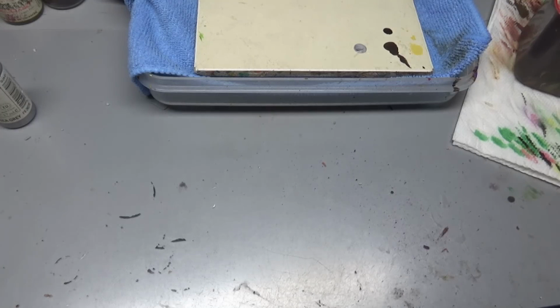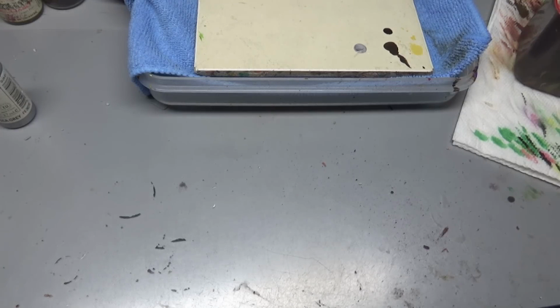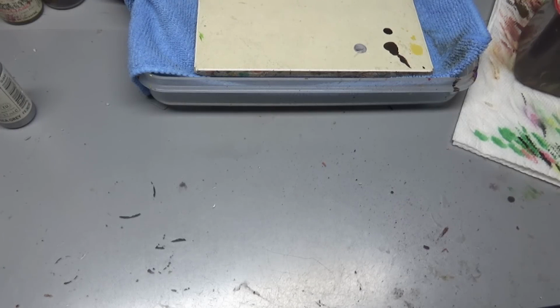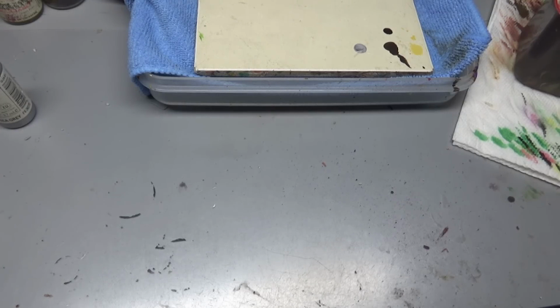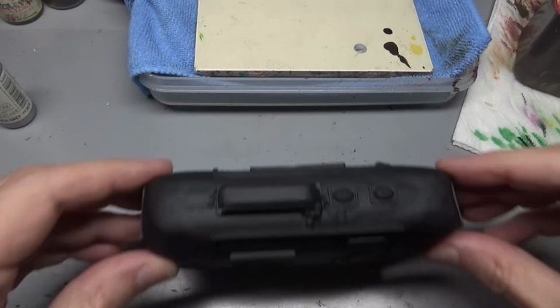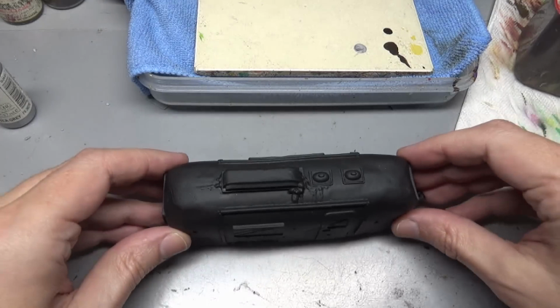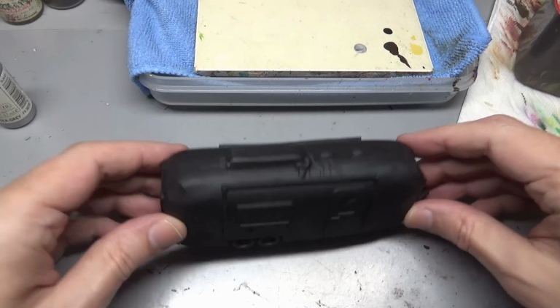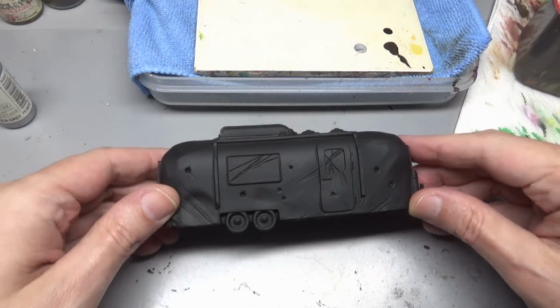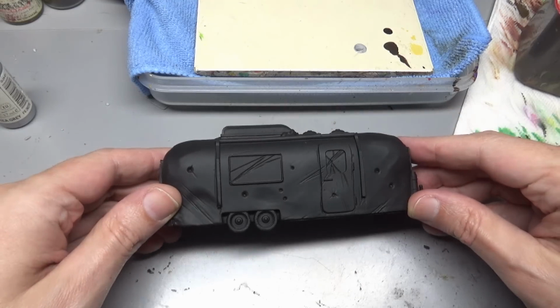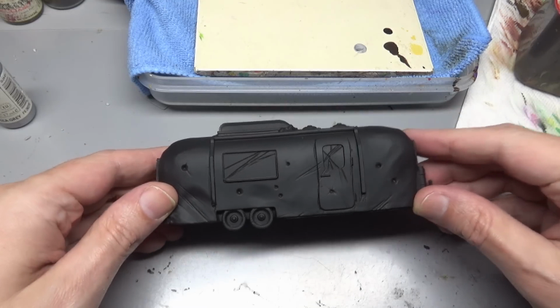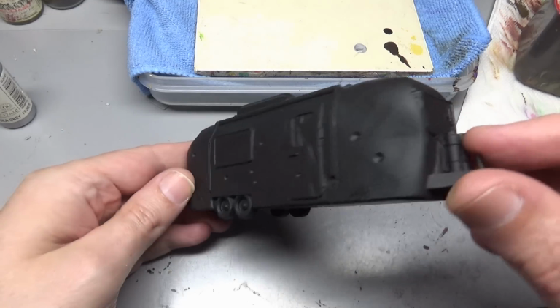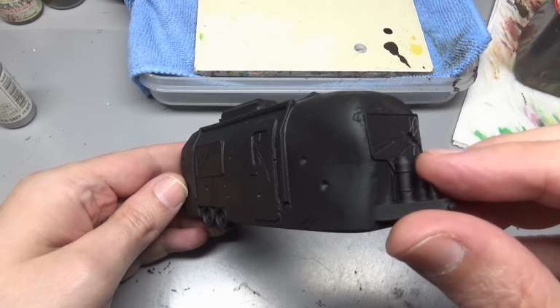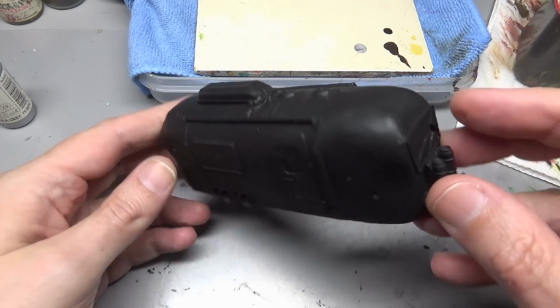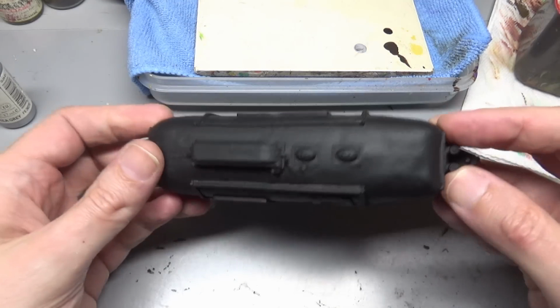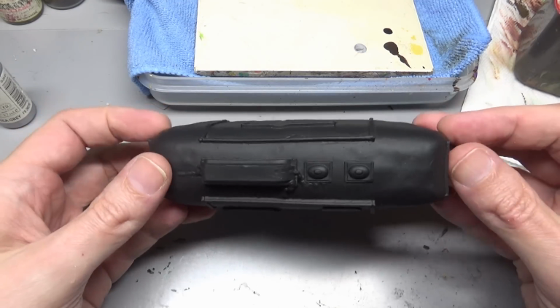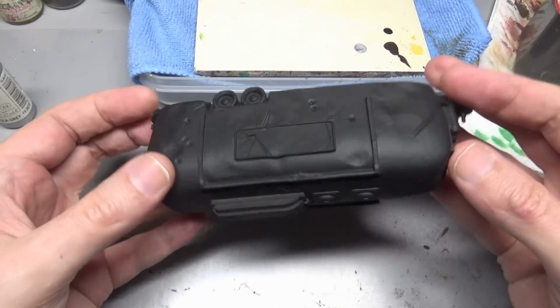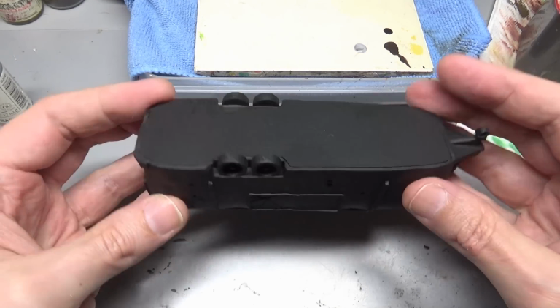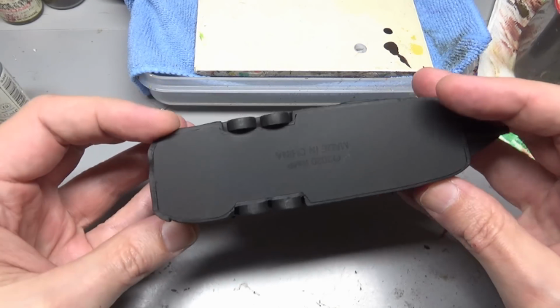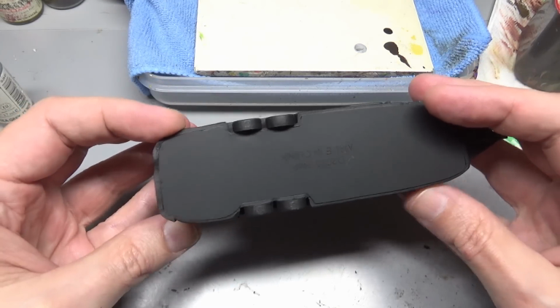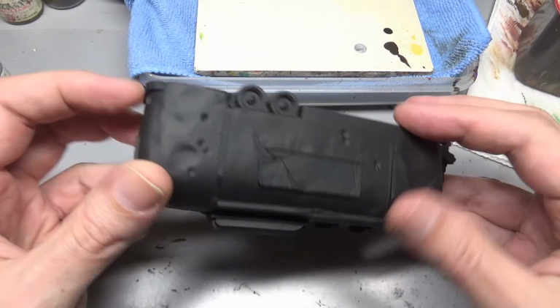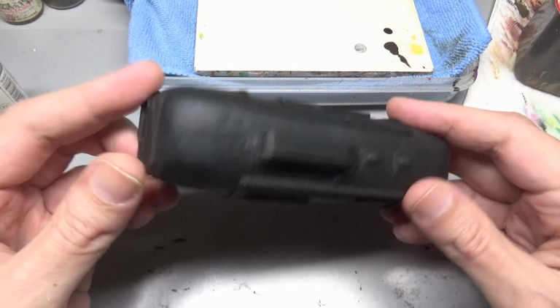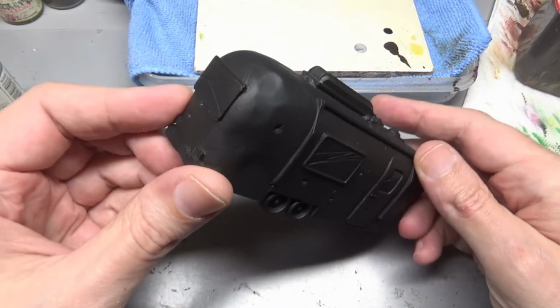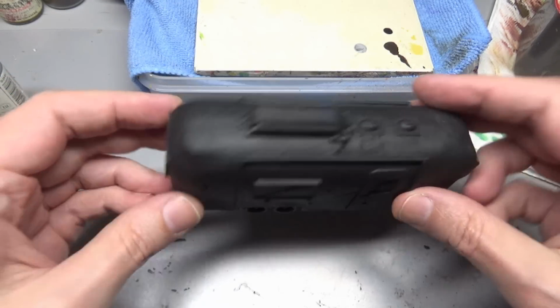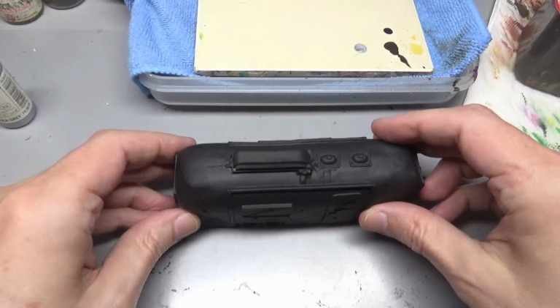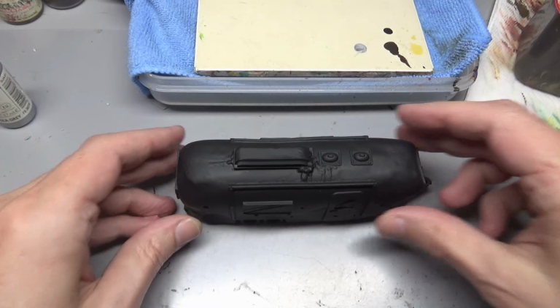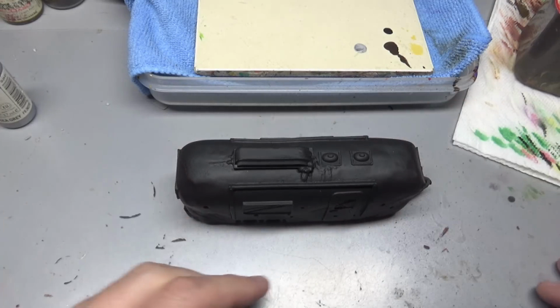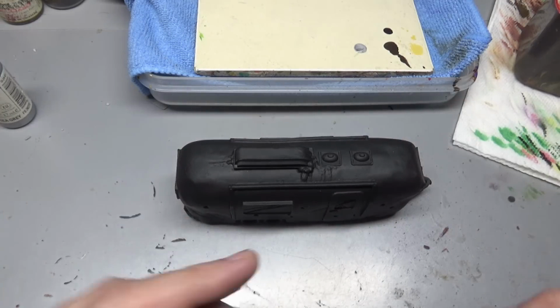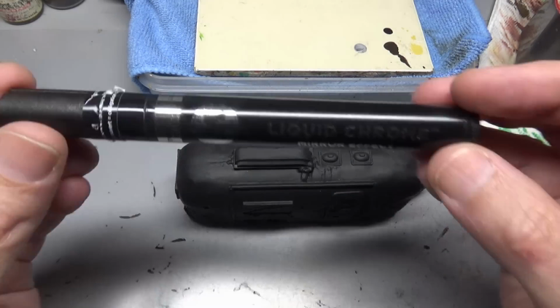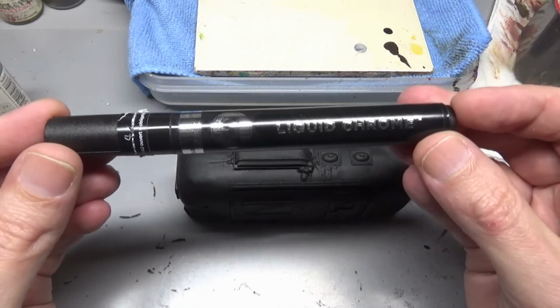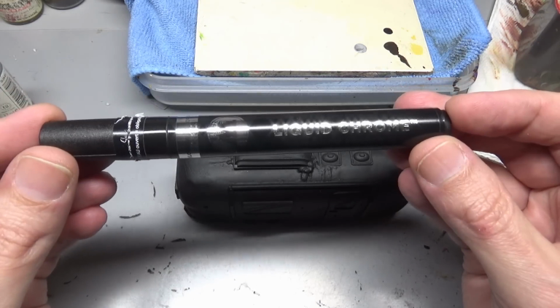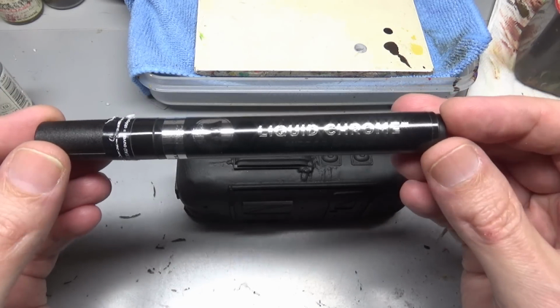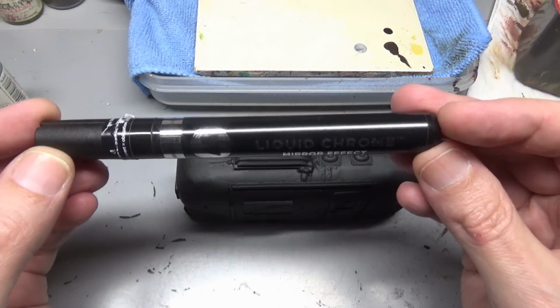Welcome back everybody. Today we are going to be taking a look at Molotow chrome markers and how you can use them on your miniatures and models. We're going to be painting up this Reaper Airstream Camper.